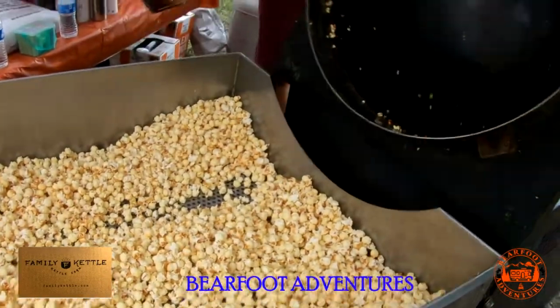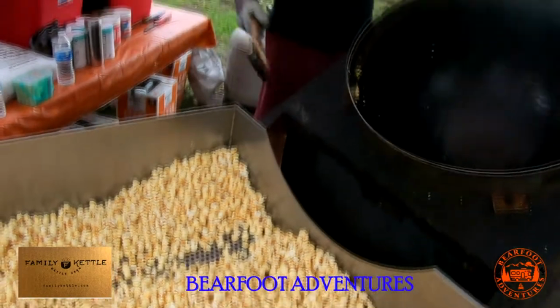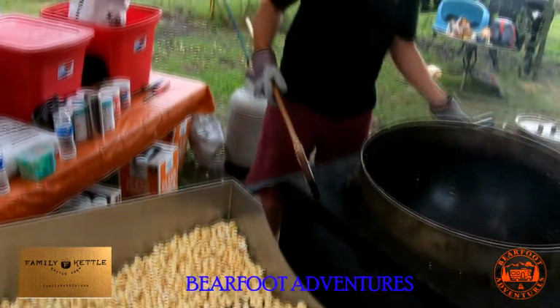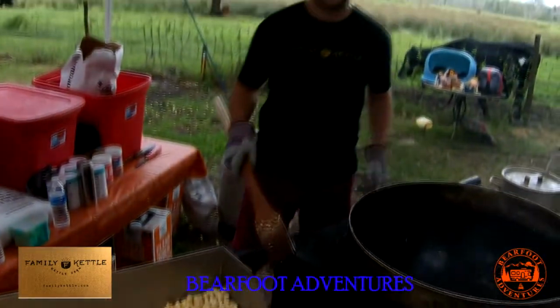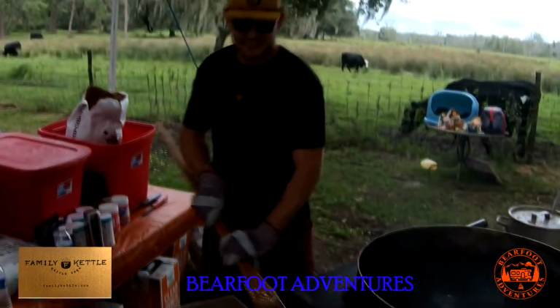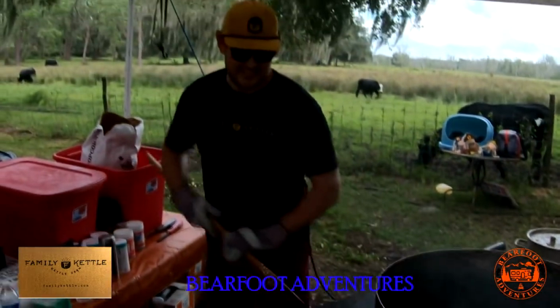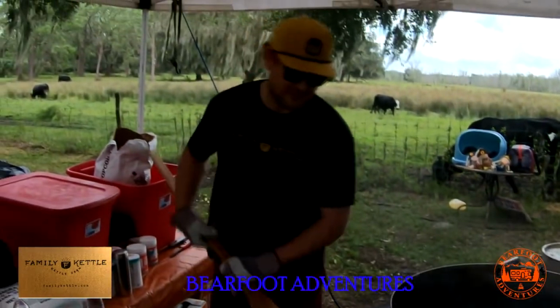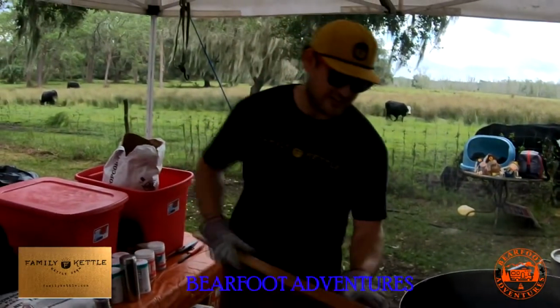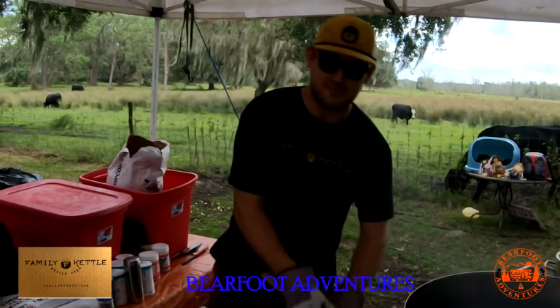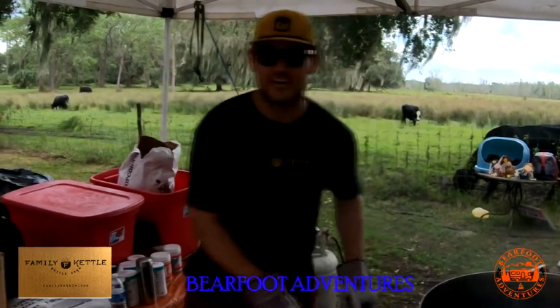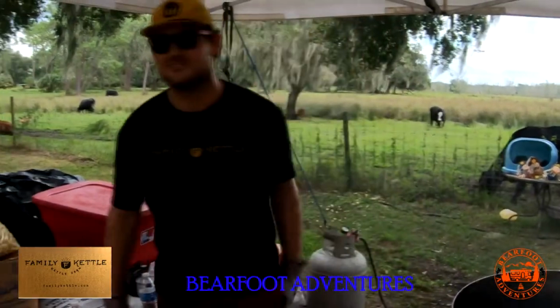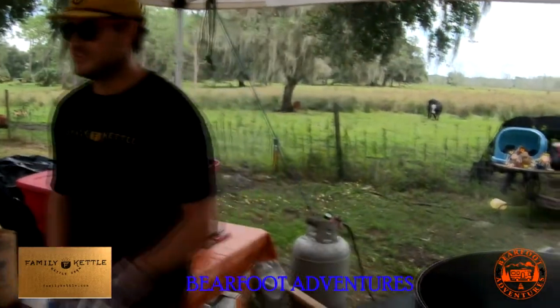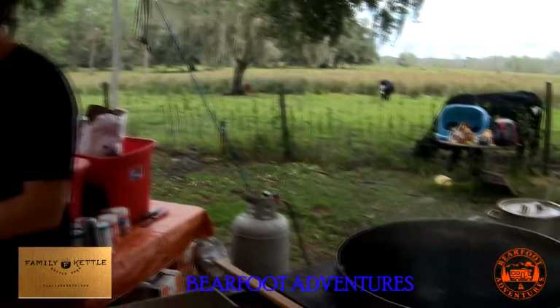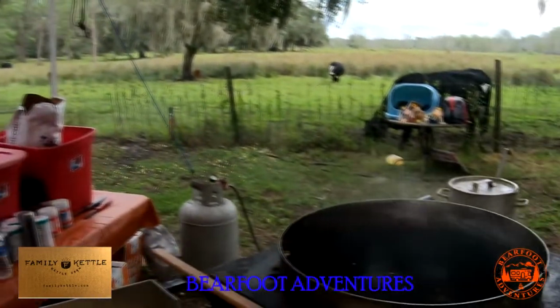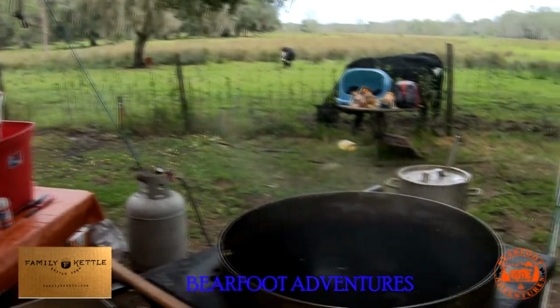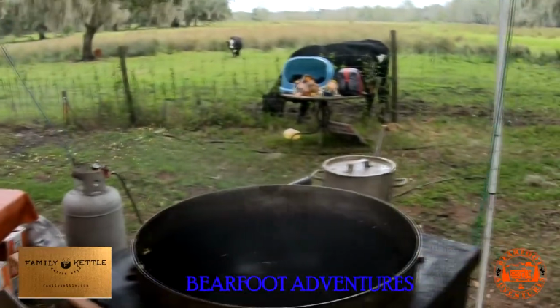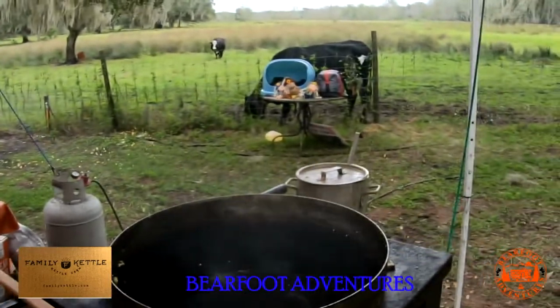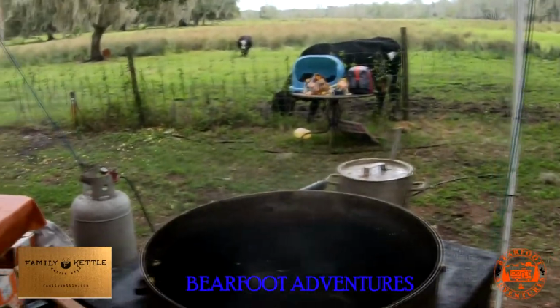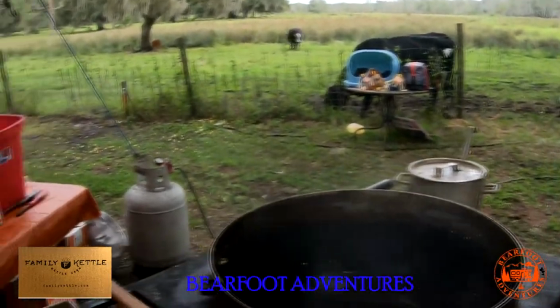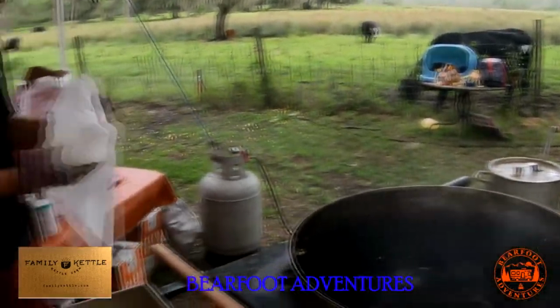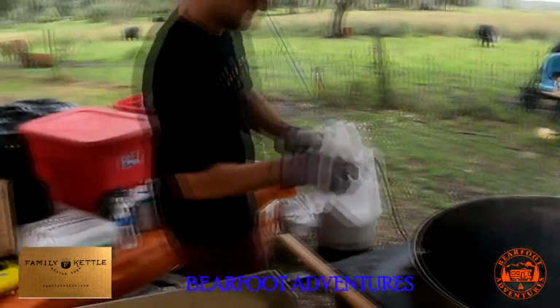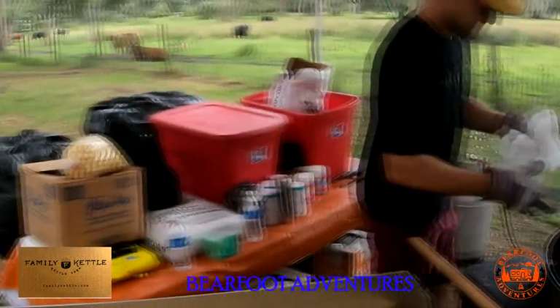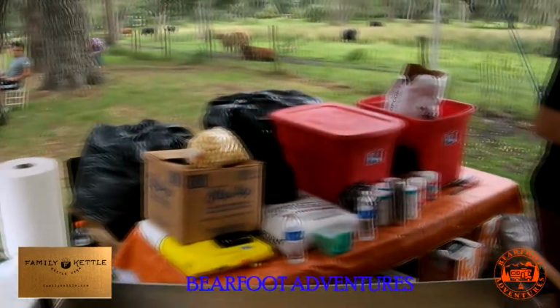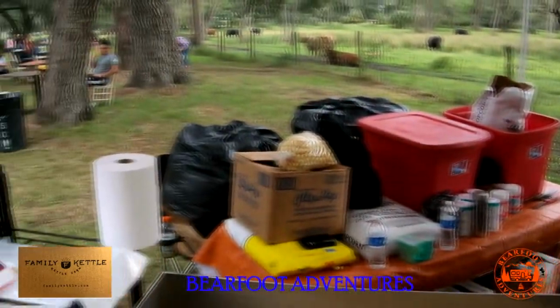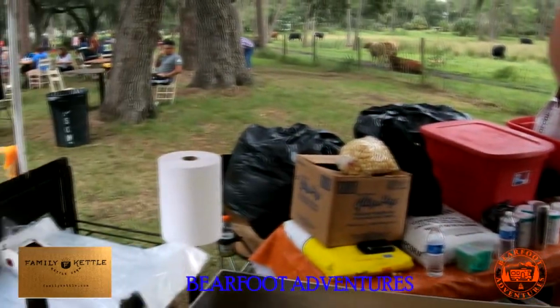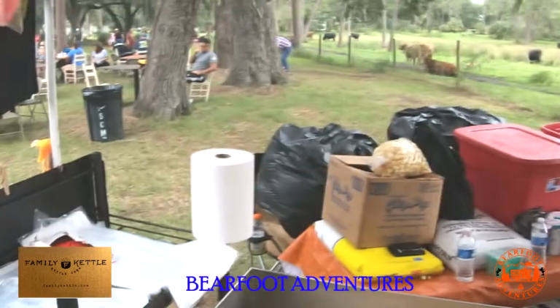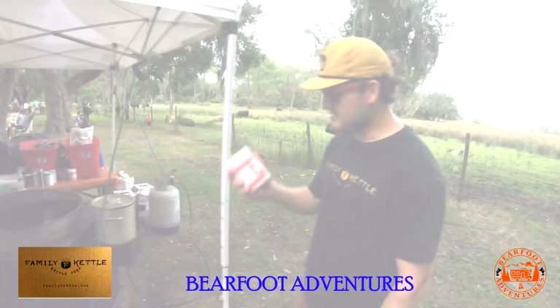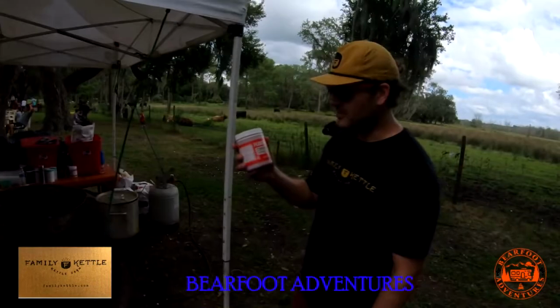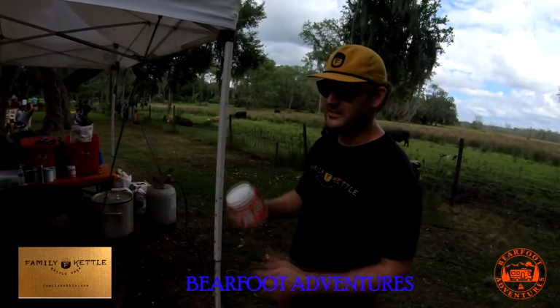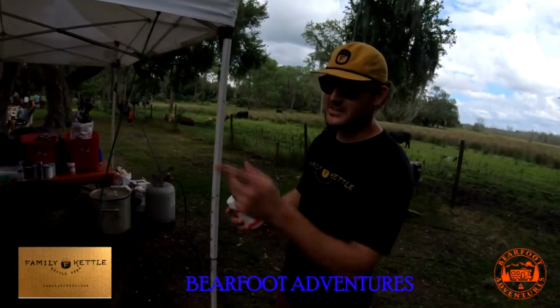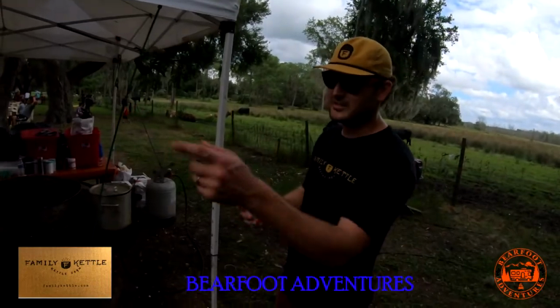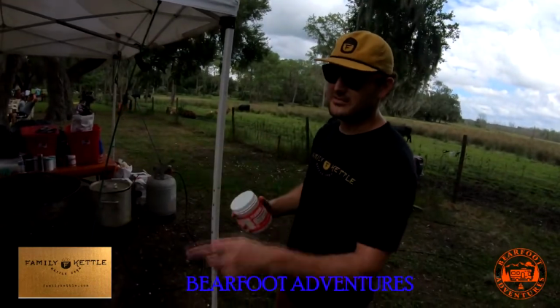And where are you guys from again? Lakeland, Florida. The Family Kettle — it's called Family Kettle, guys. FamilyKettle.com, guys. Thank you. This is flossing — this is how we make the flavors.